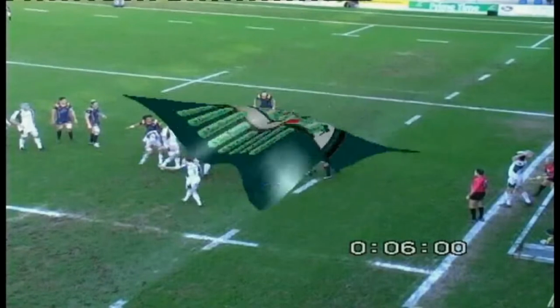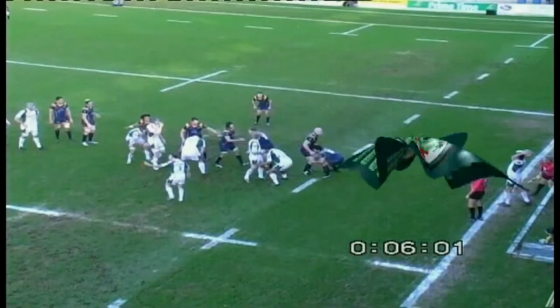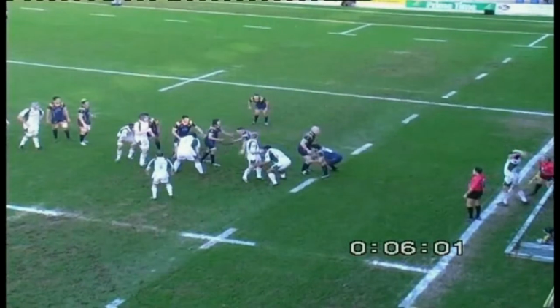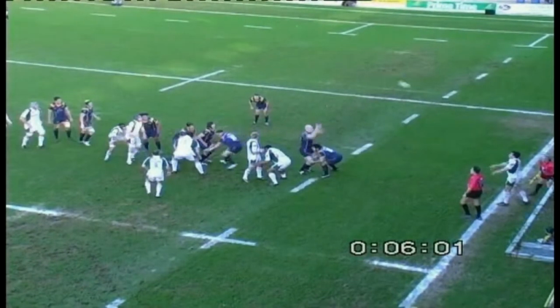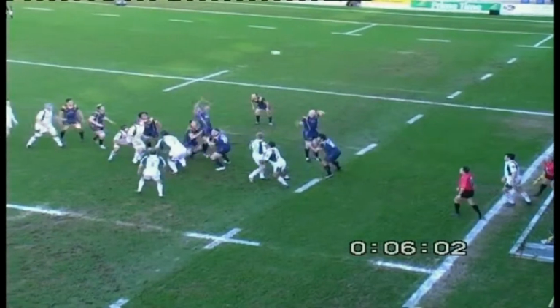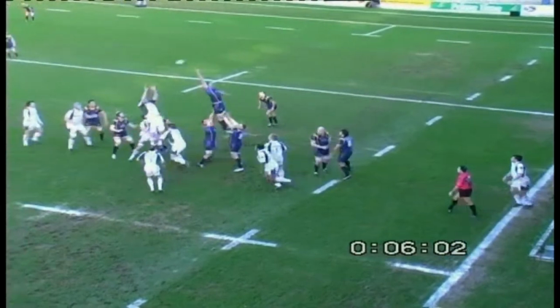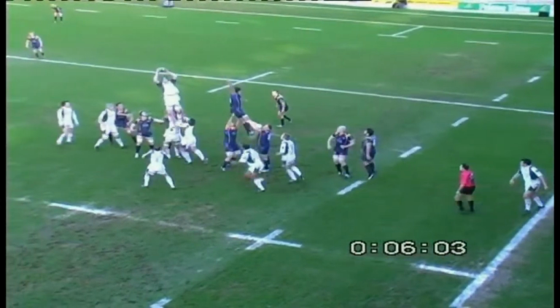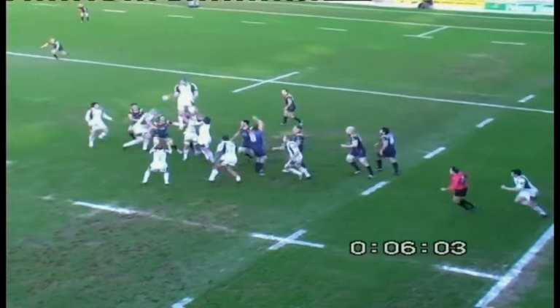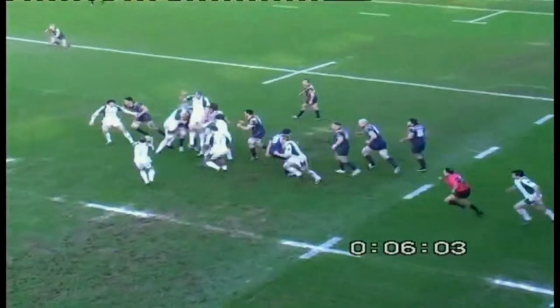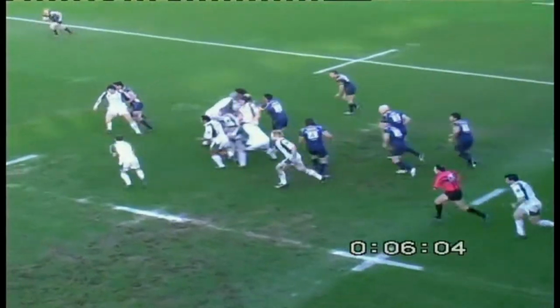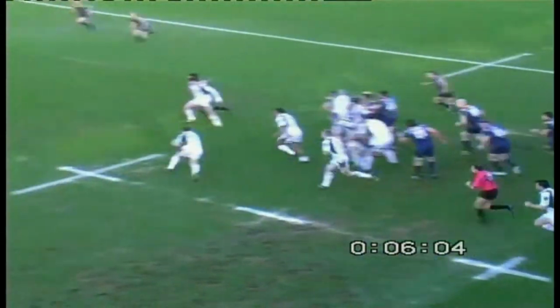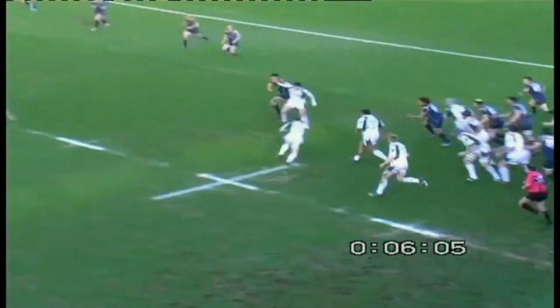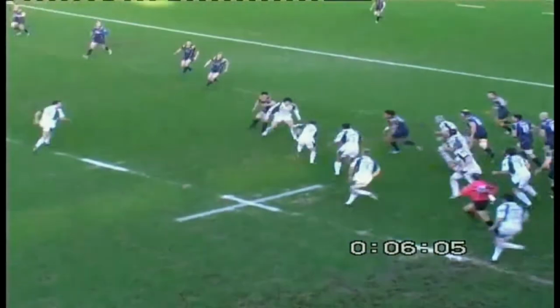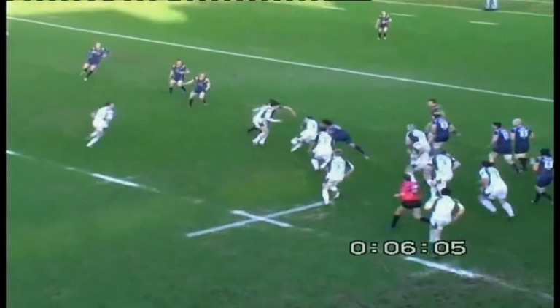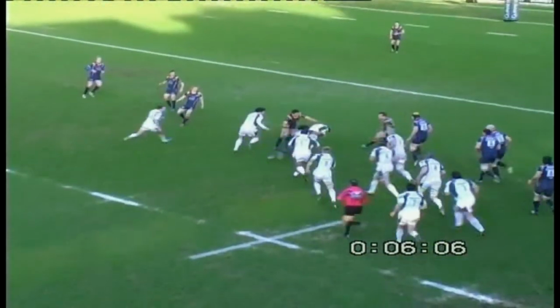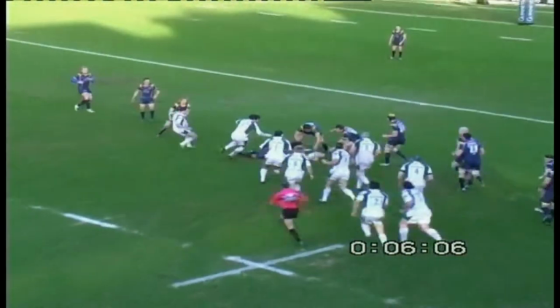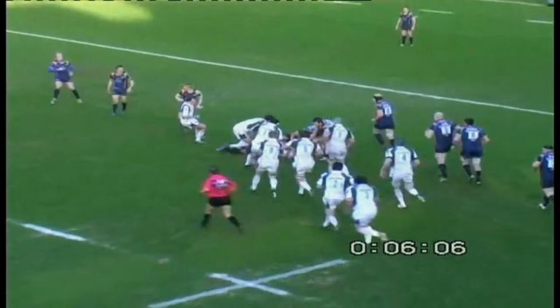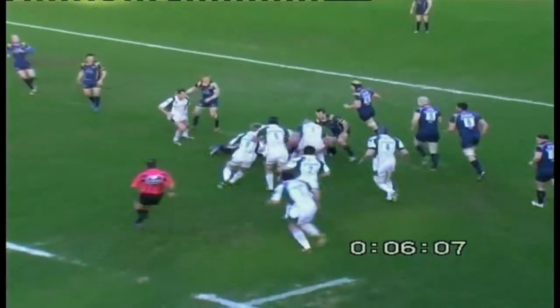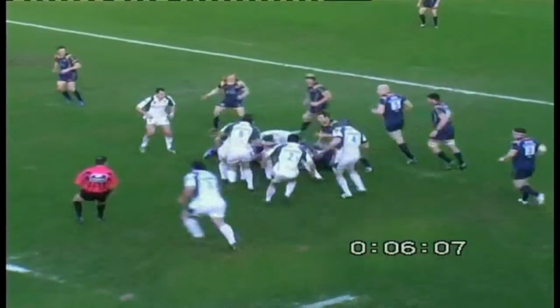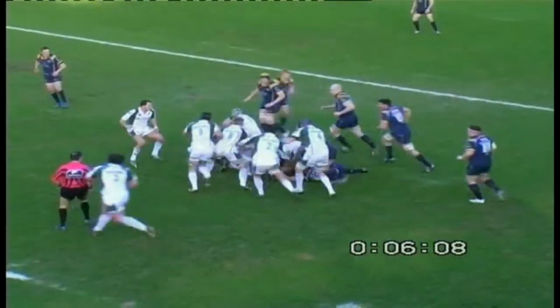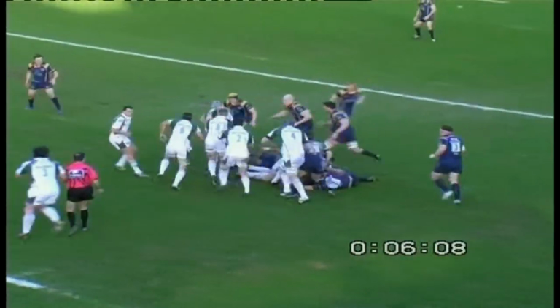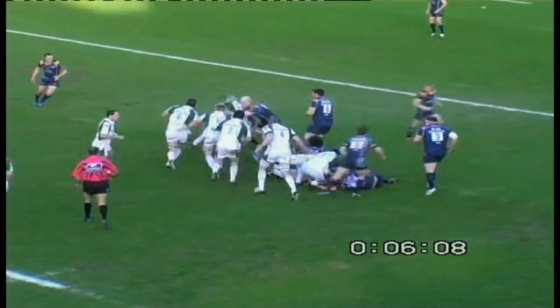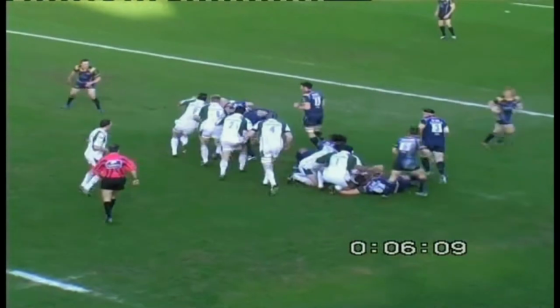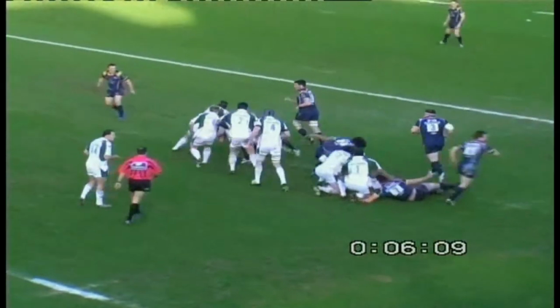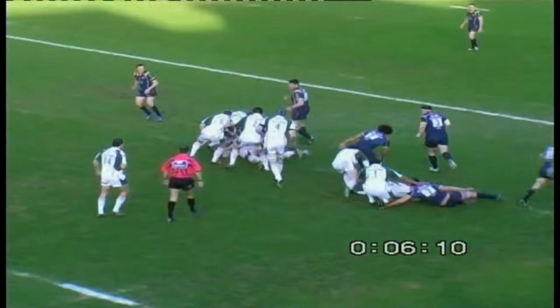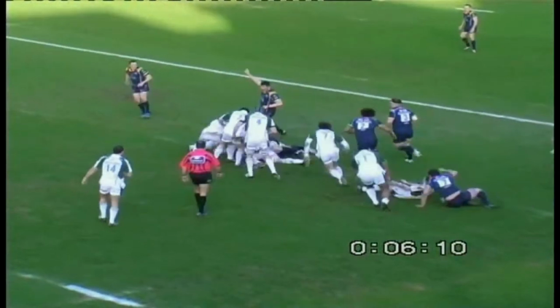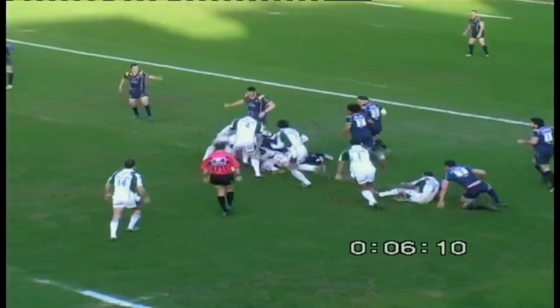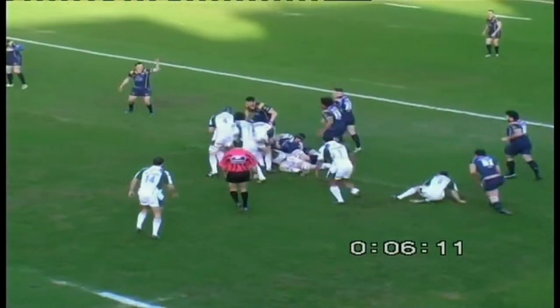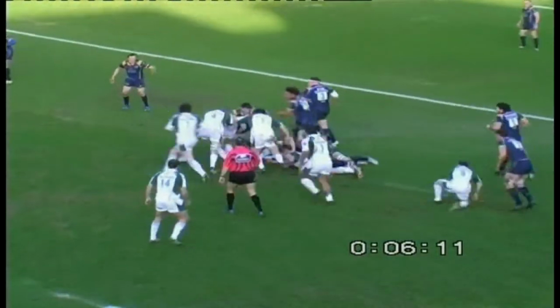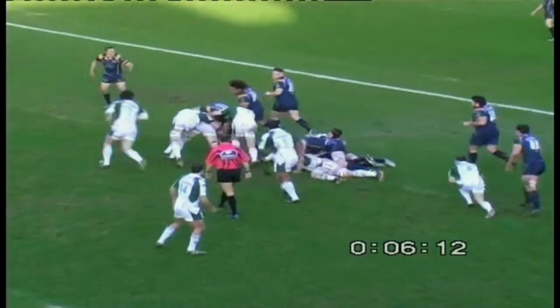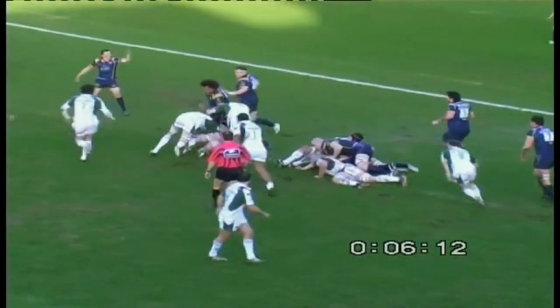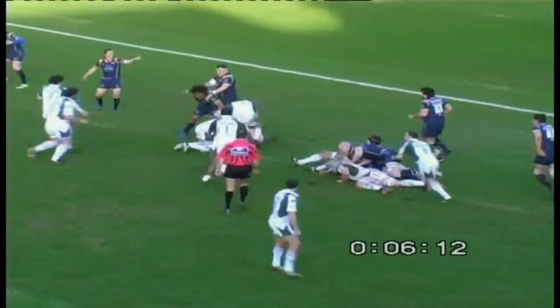Let's see what he can do with this — not easy throwing today. That one's not terribly straight, although he used the wind well, it drifted round. And Paul Hodgson off he goes, a little sniping run off, quick ball off the top, taken on now by Casey outside the 22. Down goes Casey and picked up by Thorpe.